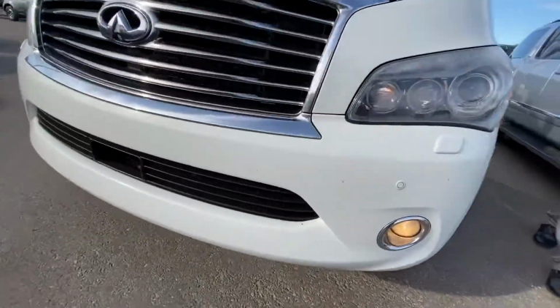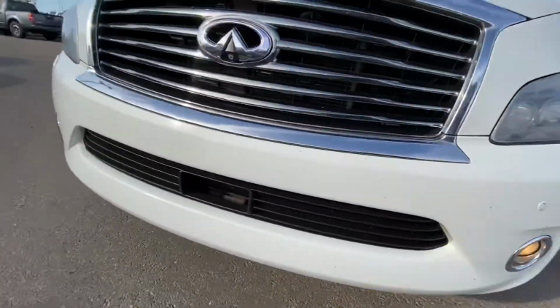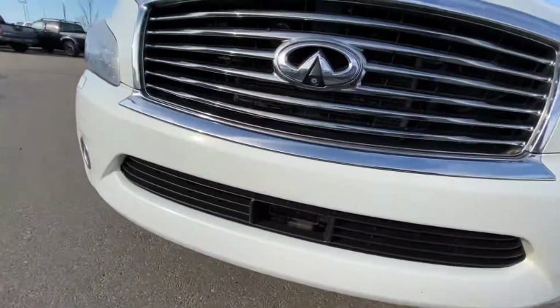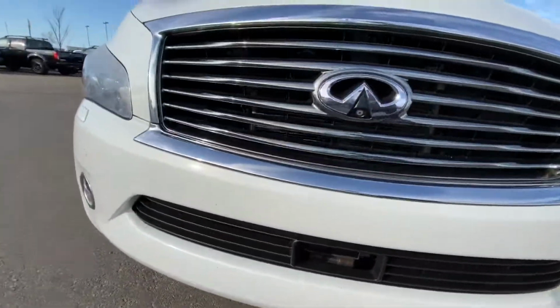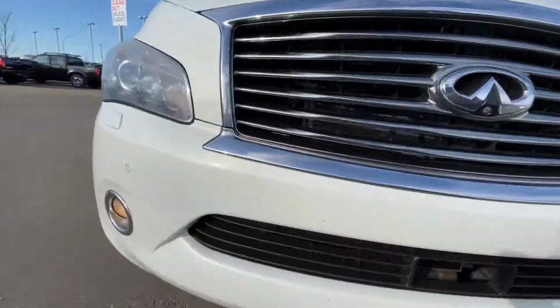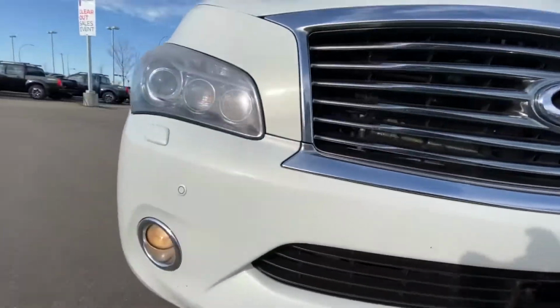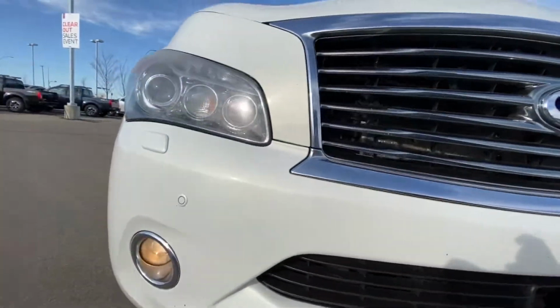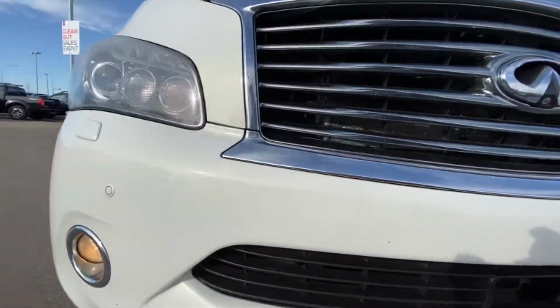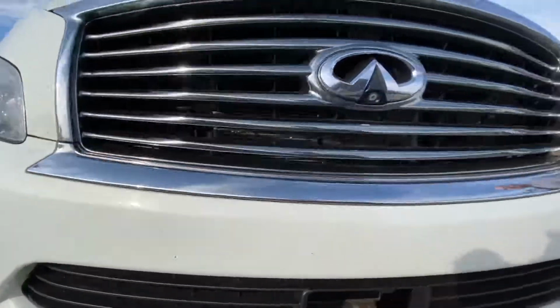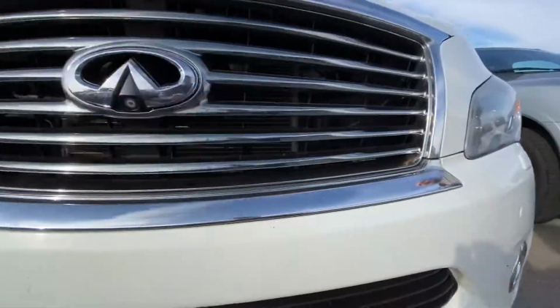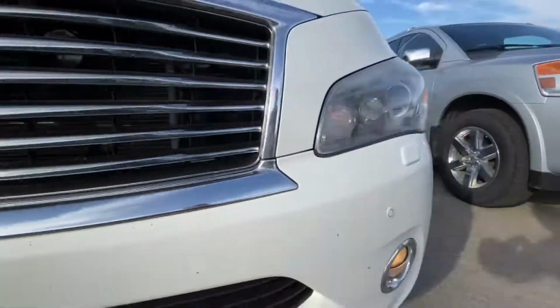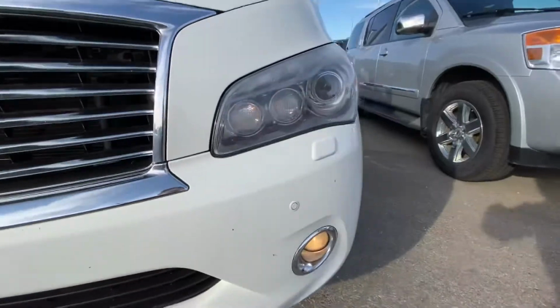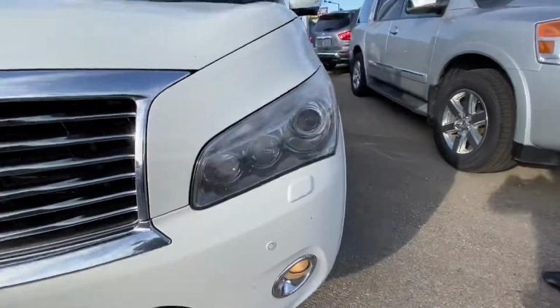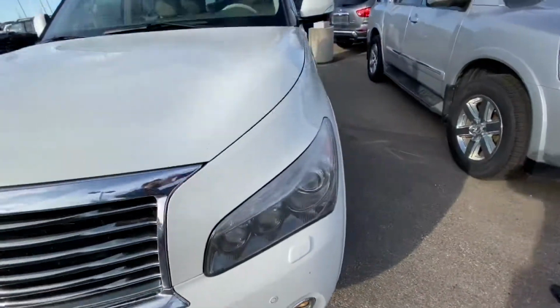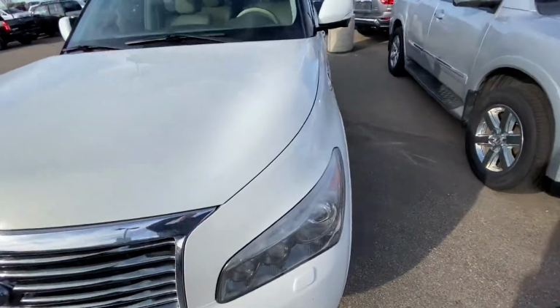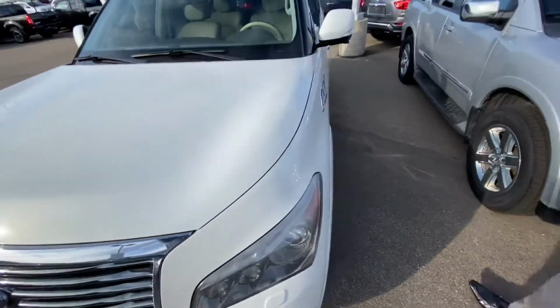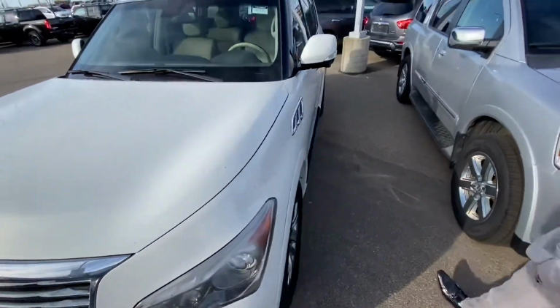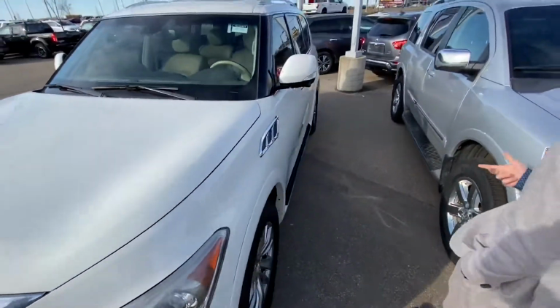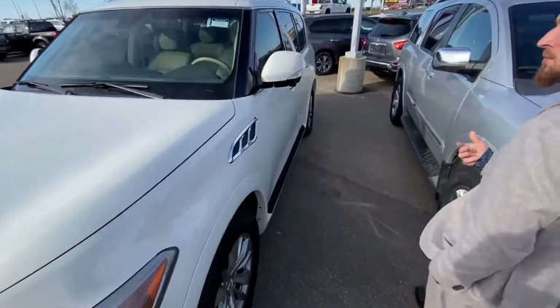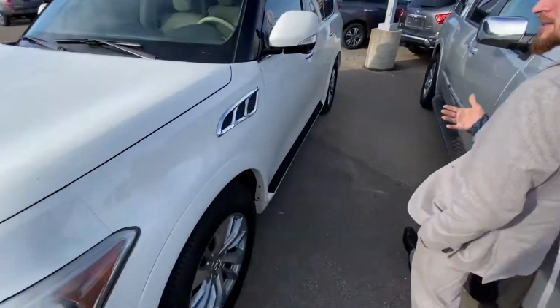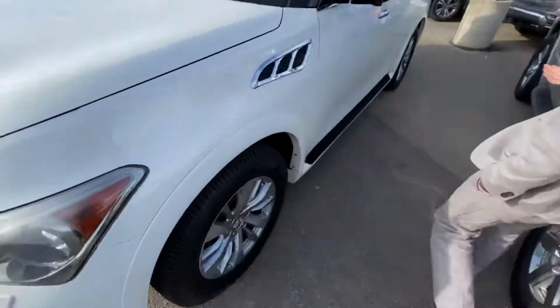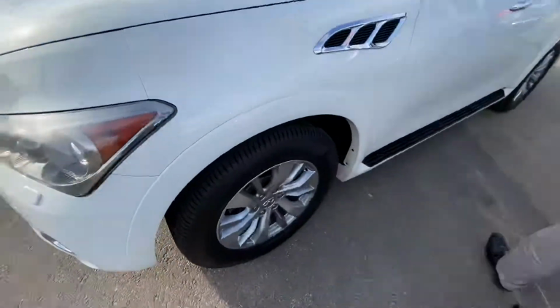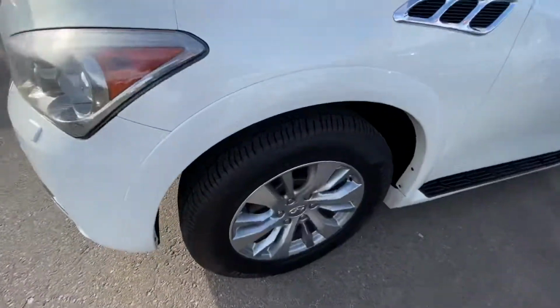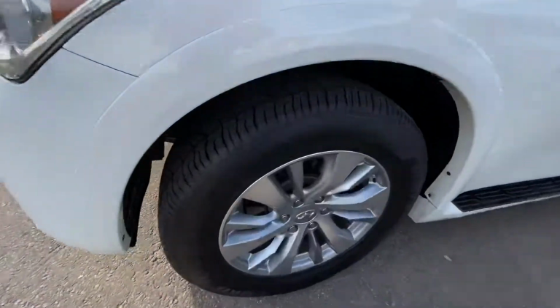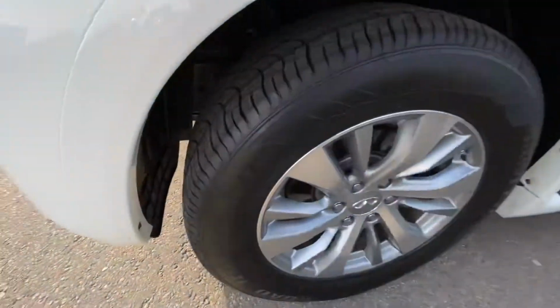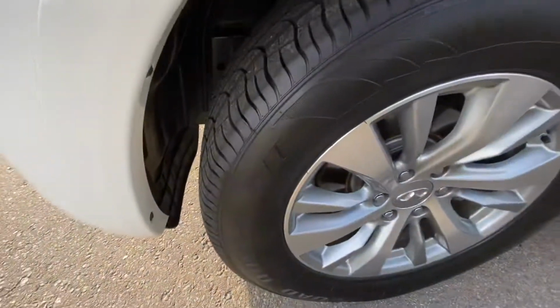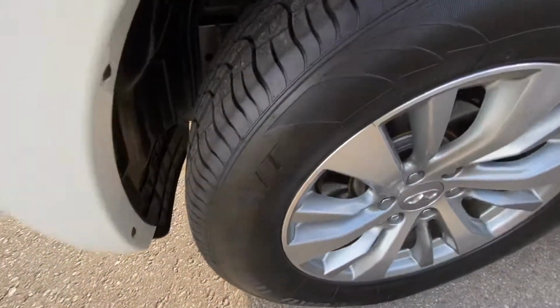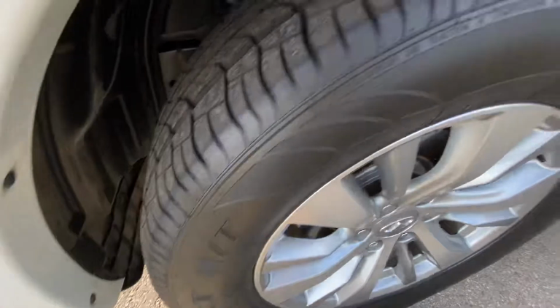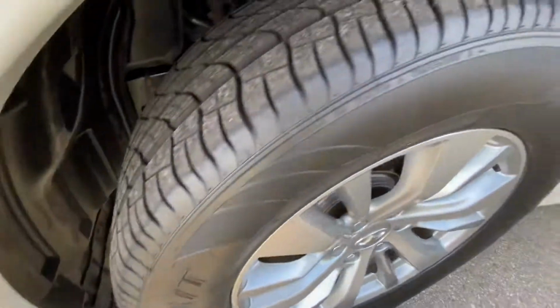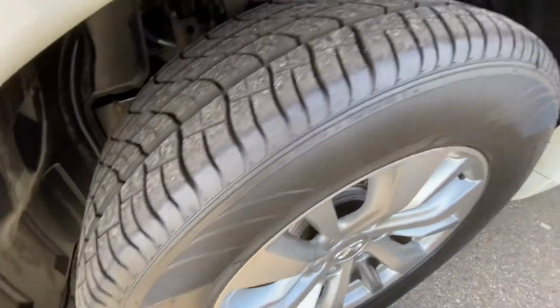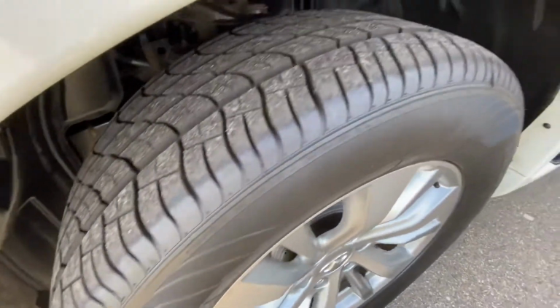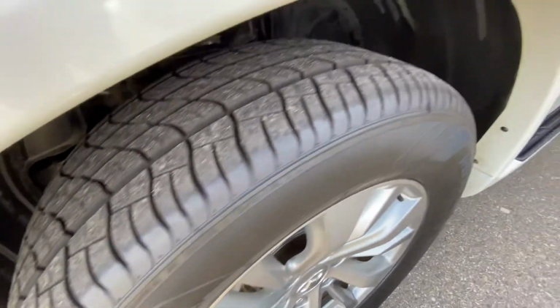Every vehicle goes through a 360 current AMVIC inspection, meaning any wearable parts — brakes, rotors, tires, wheel bearings — stuff like that gets replaced with brand new.